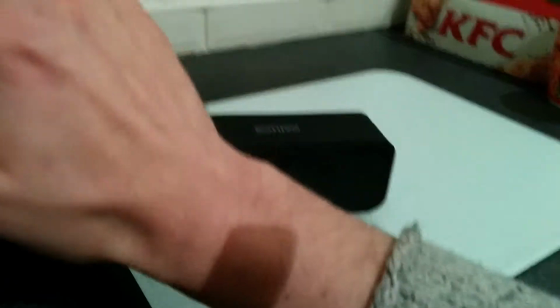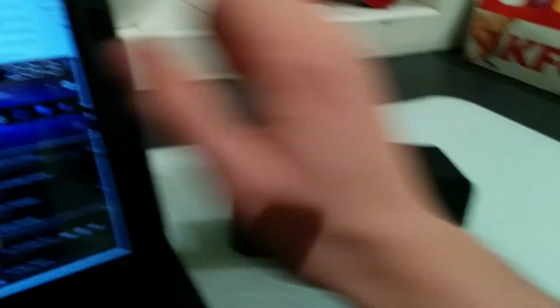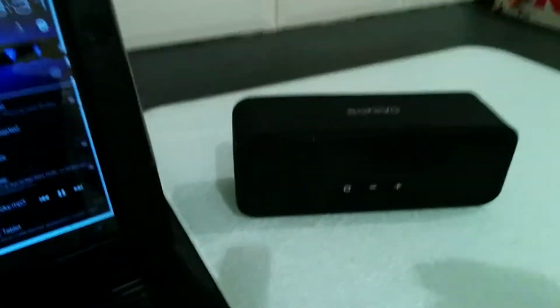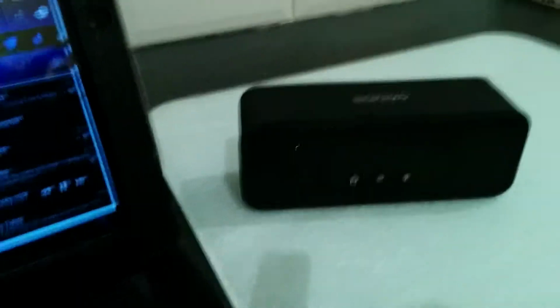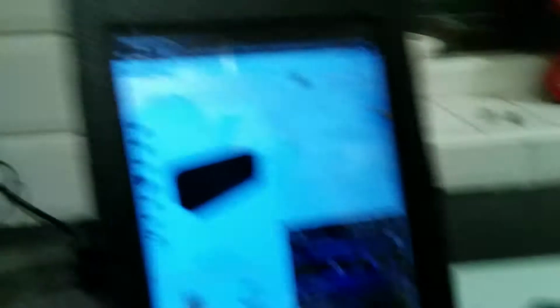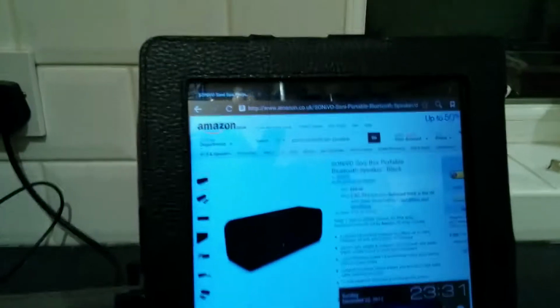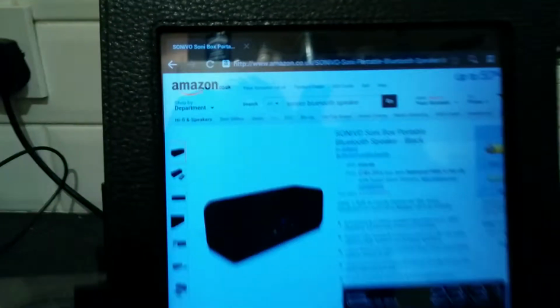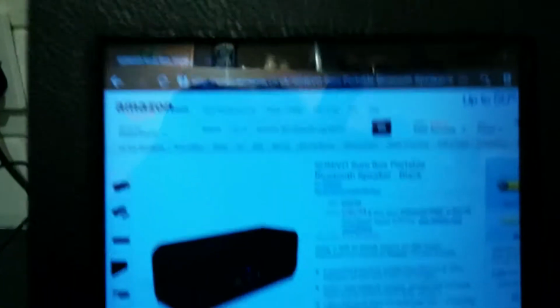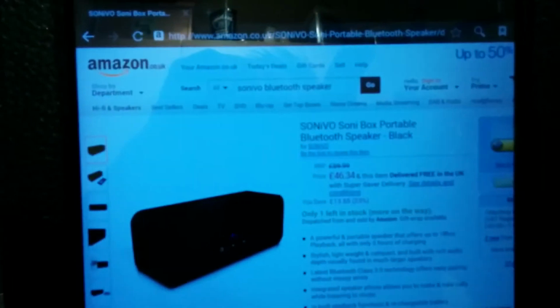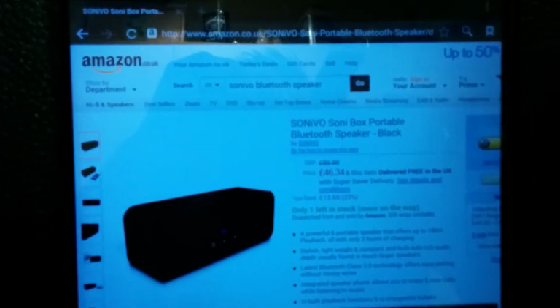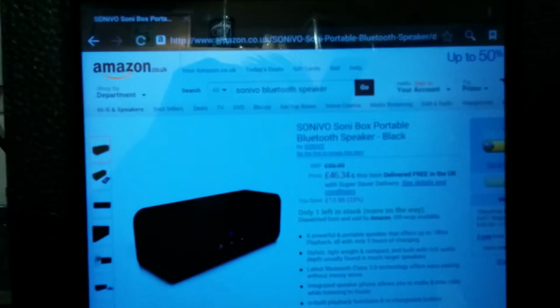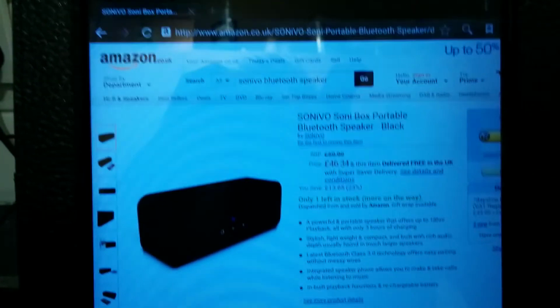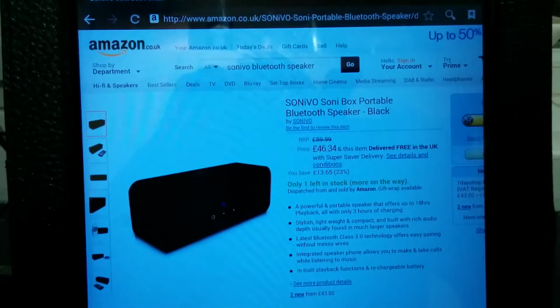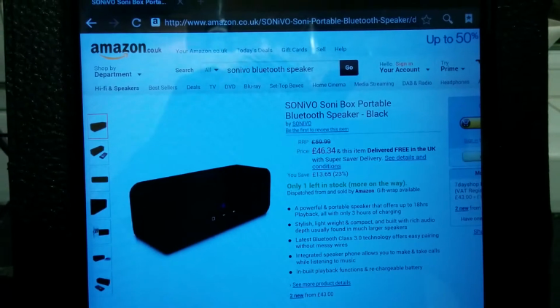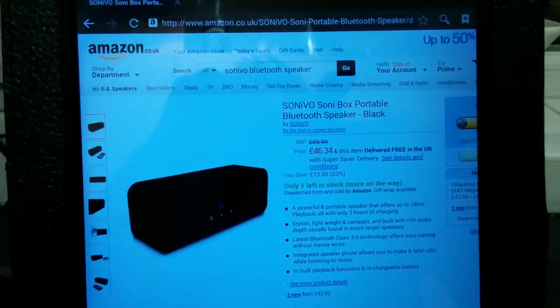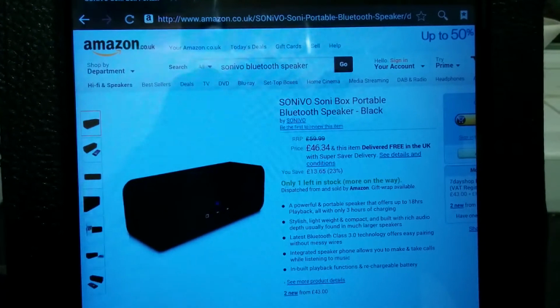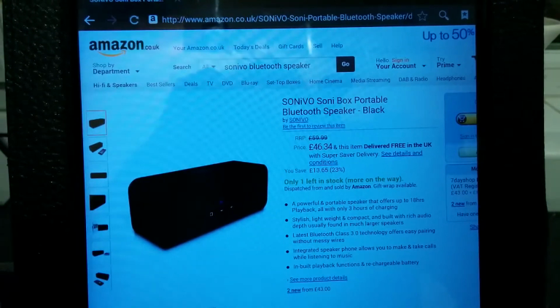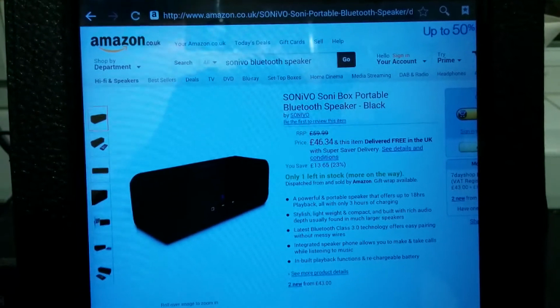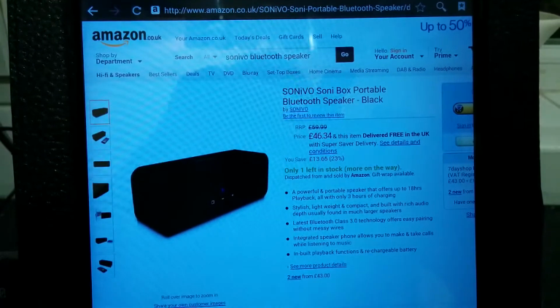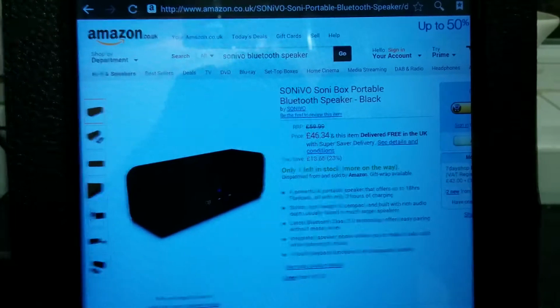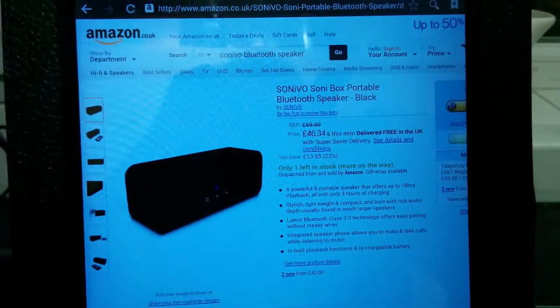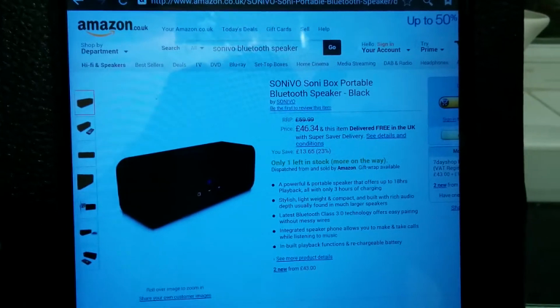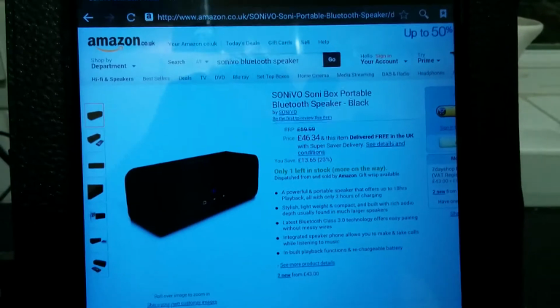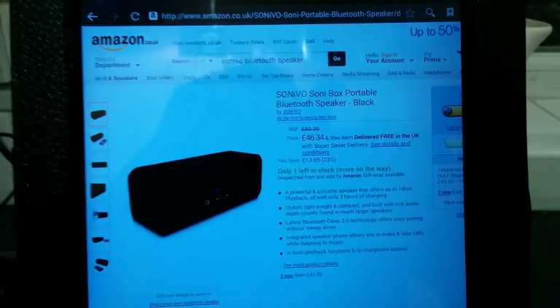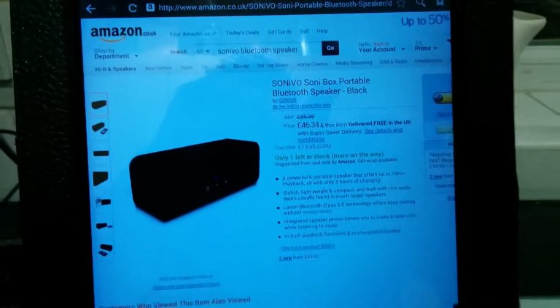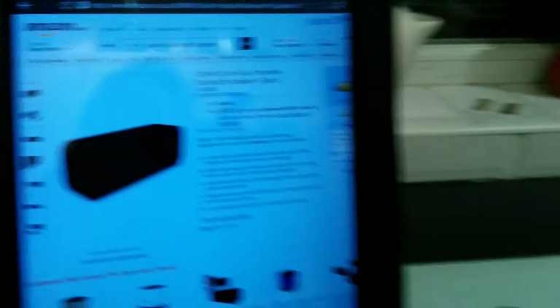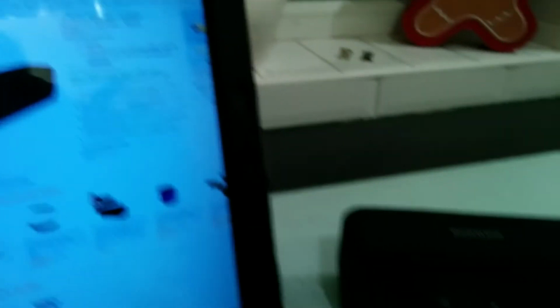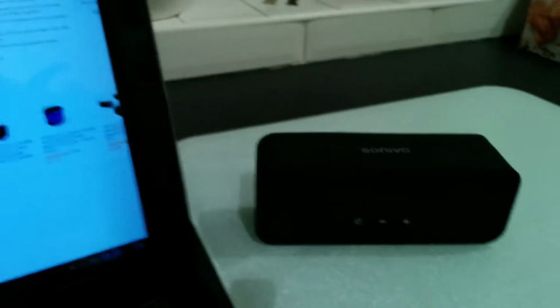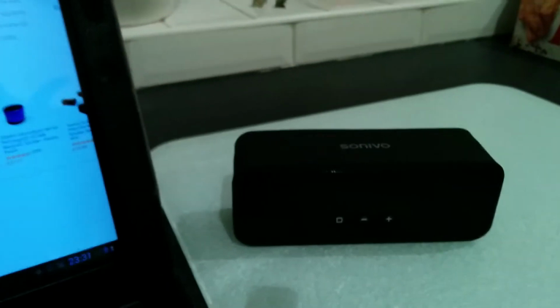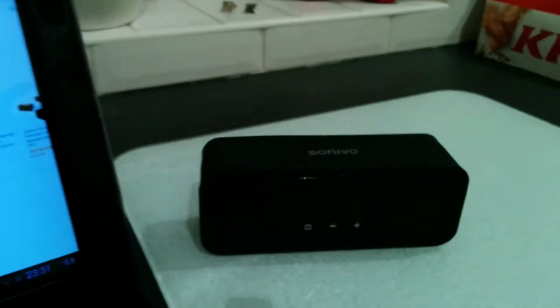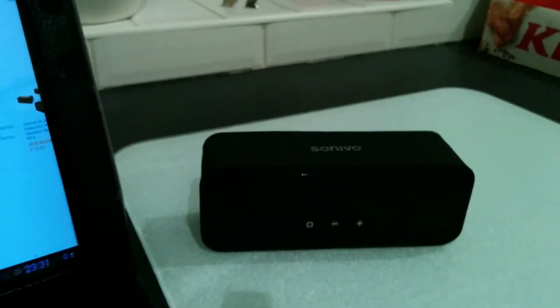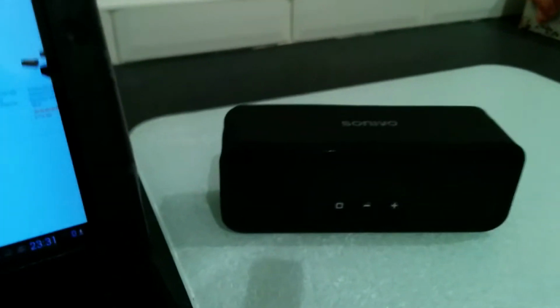I decided to give this a try and here it is, listed on Amazon at the moment at around £47, reduced from £60, so a bit of a sale going on. Not many in stock but there are plenty of suppliers on Amazon.co.uk and .com.